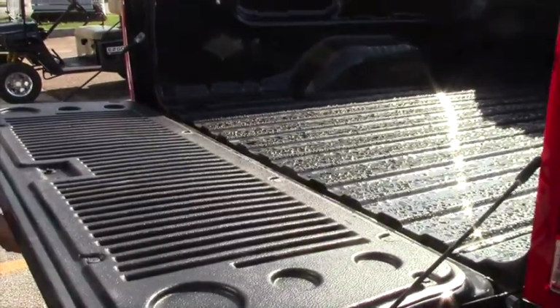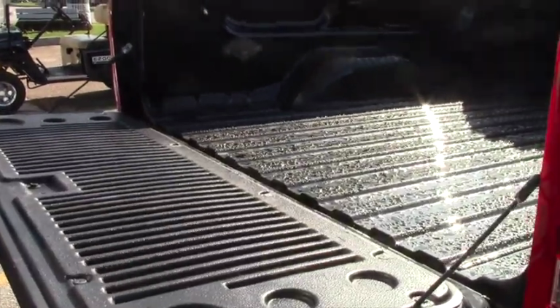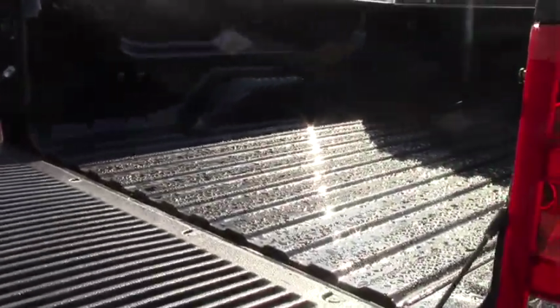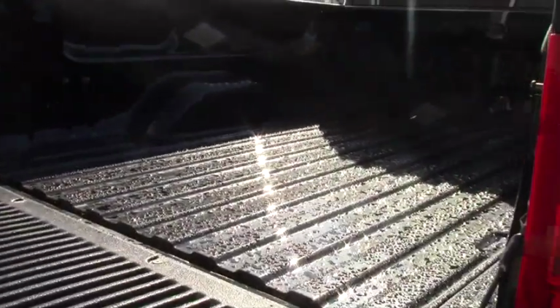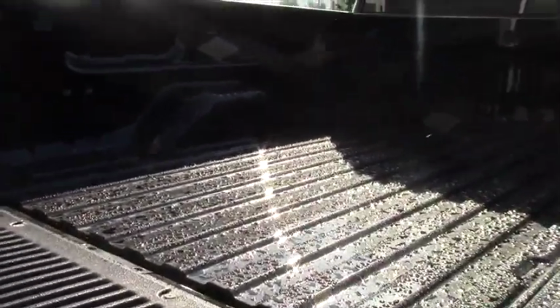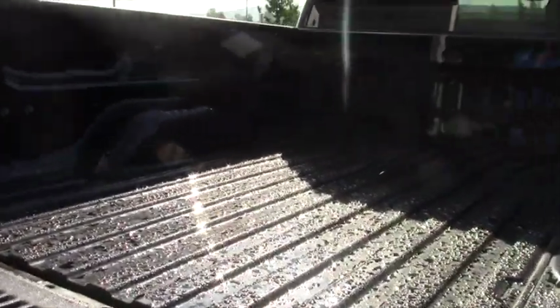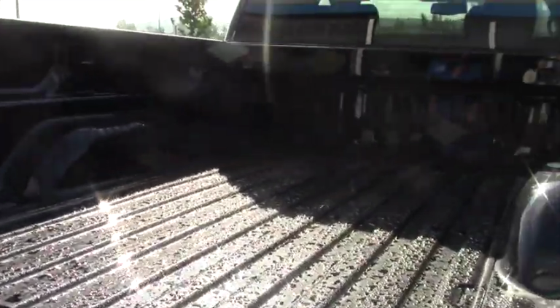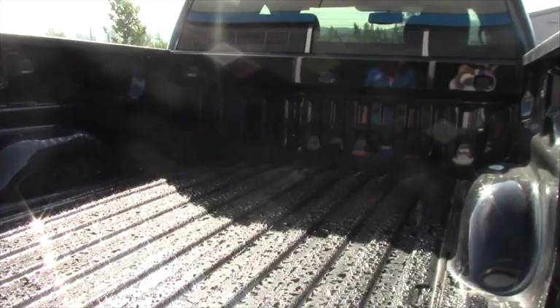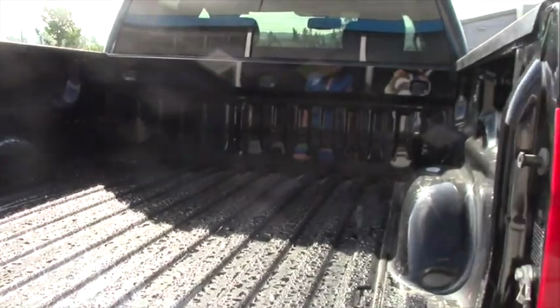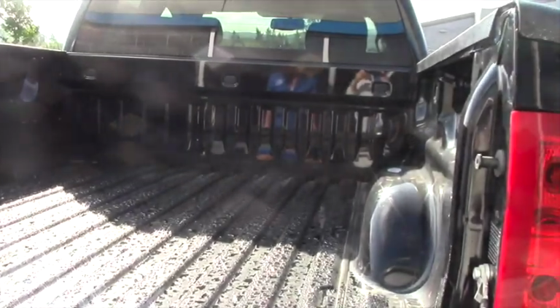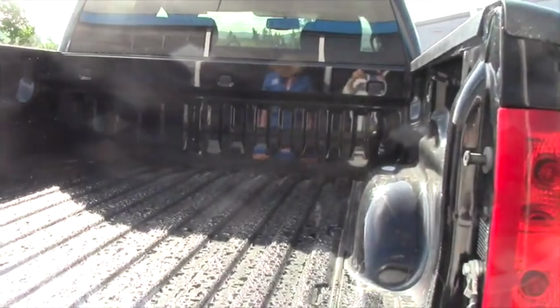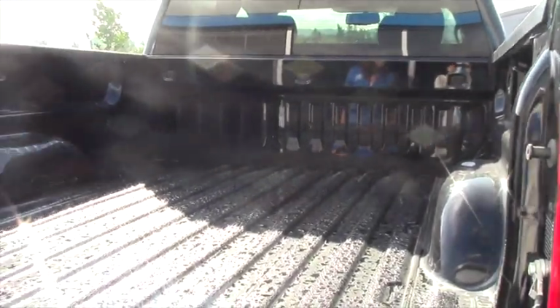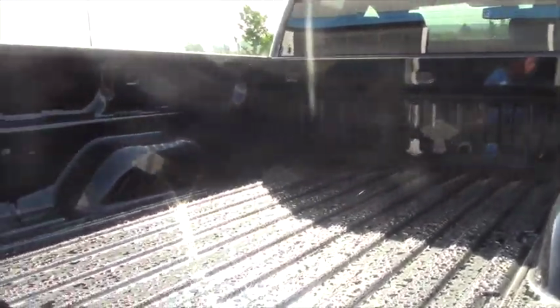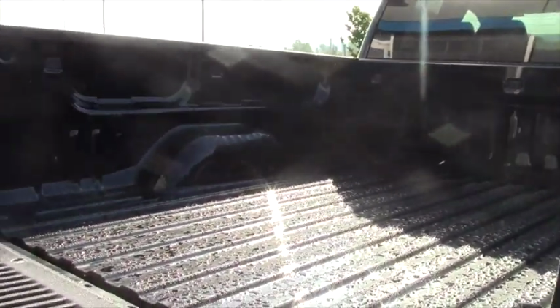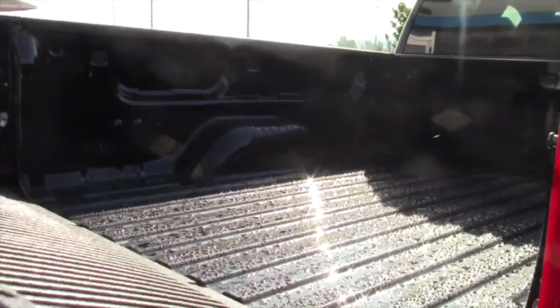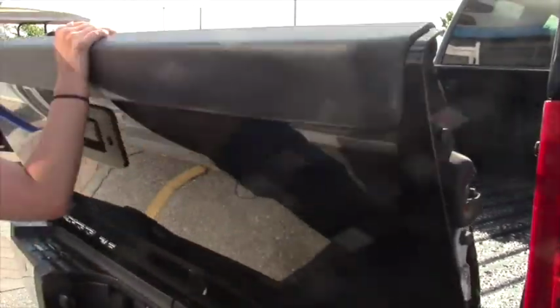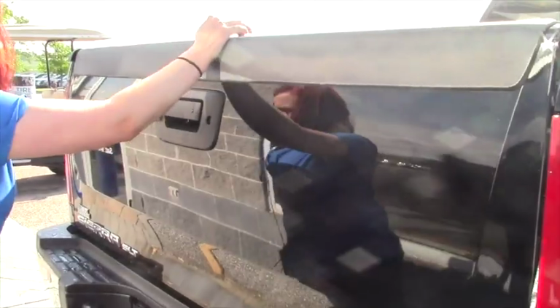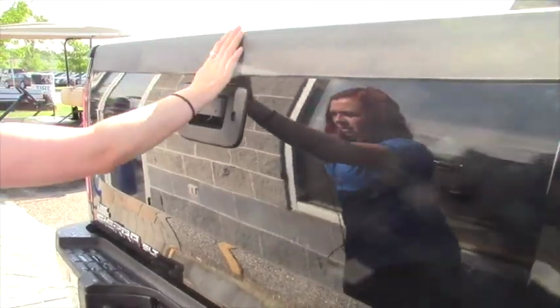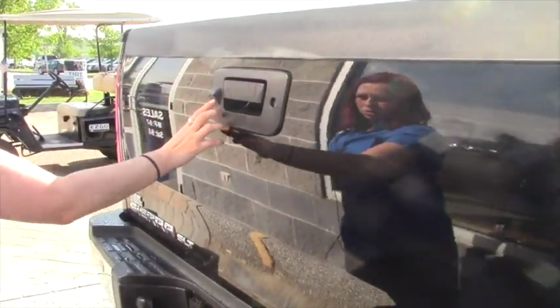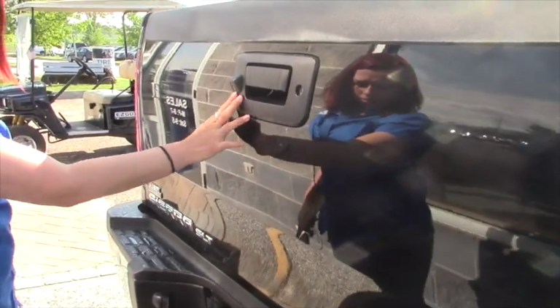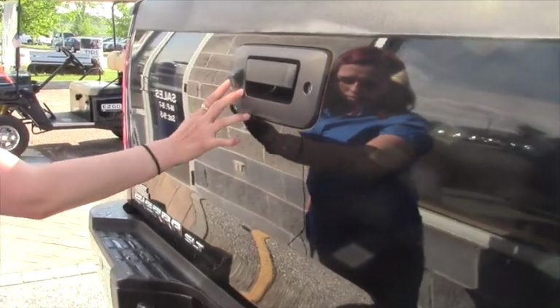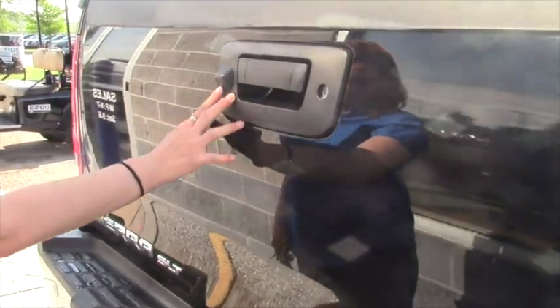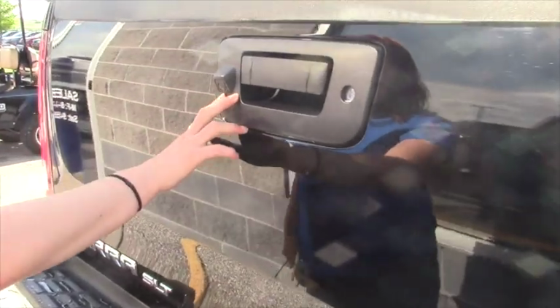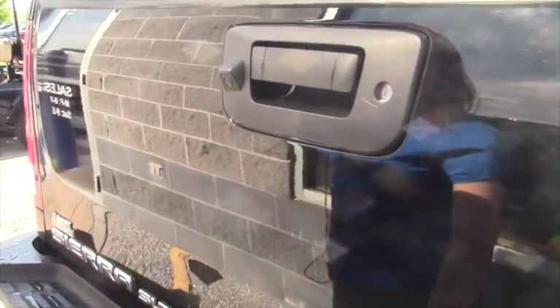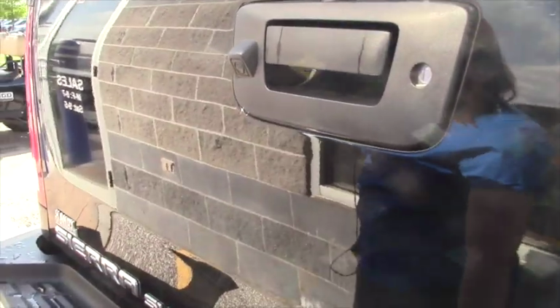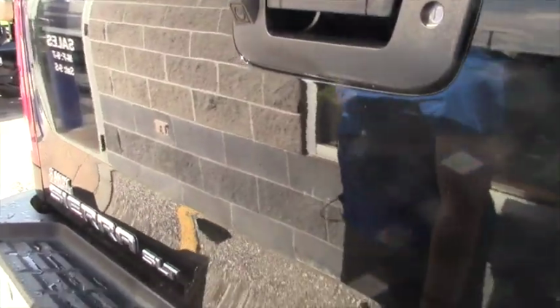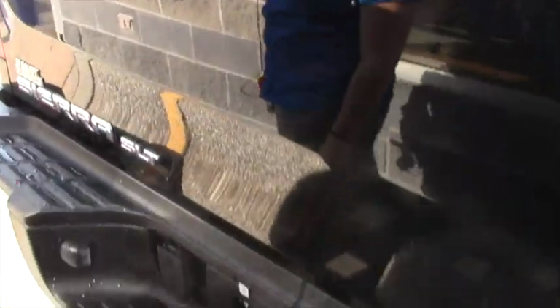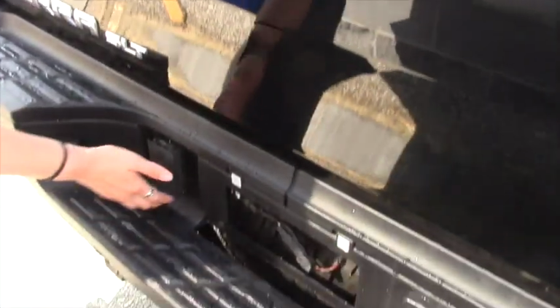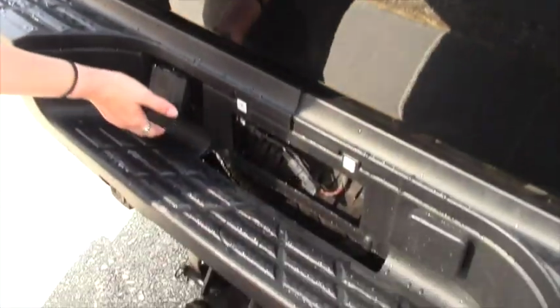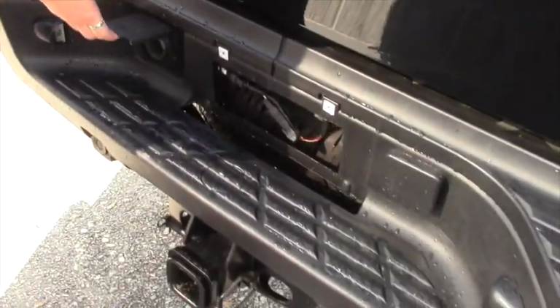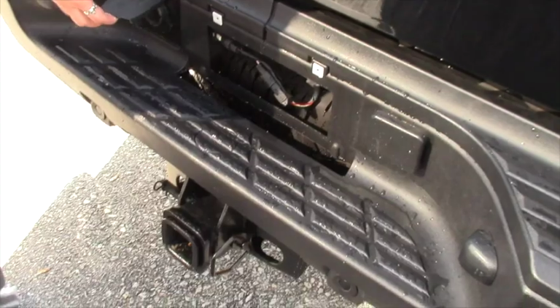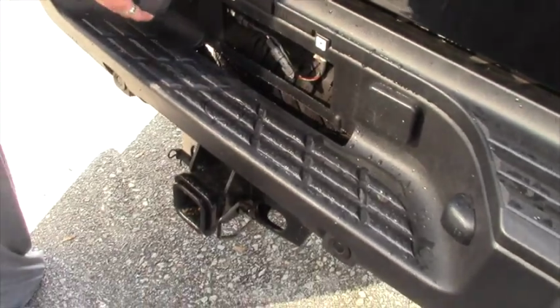Here we are on the bed. We can put in a drop-in for you or we can fix you up with a spray-in if you'd like. This is where your backup camera is mounted. You have your nice tow hitch down here and all your trailering provisions are on the outside.